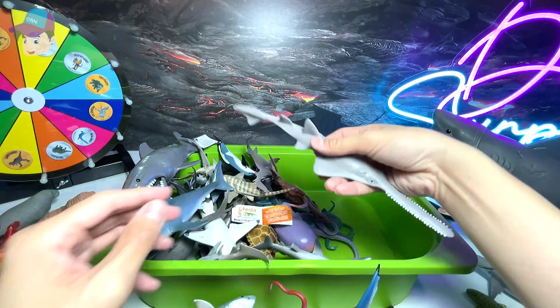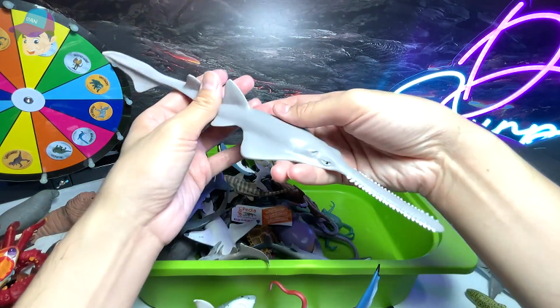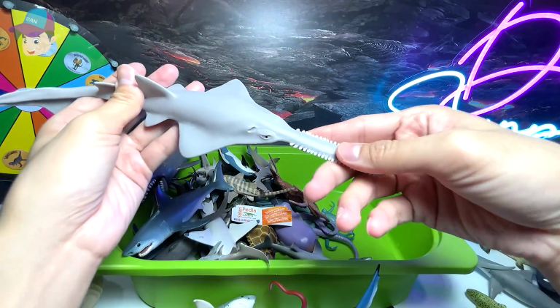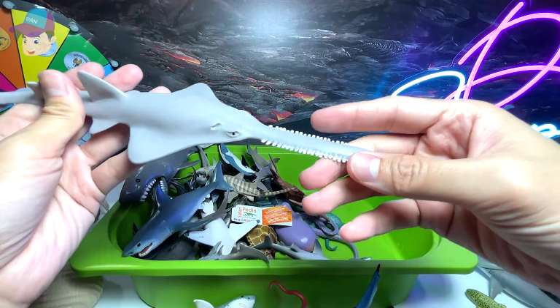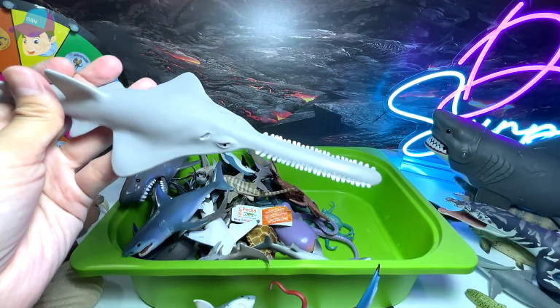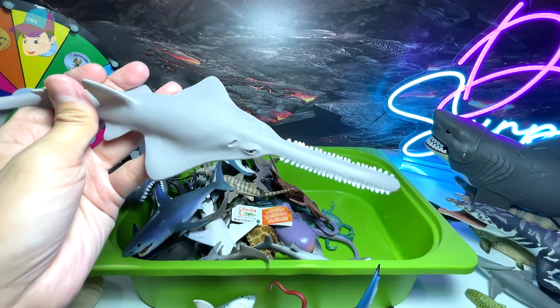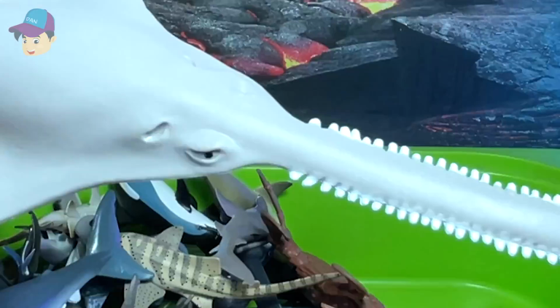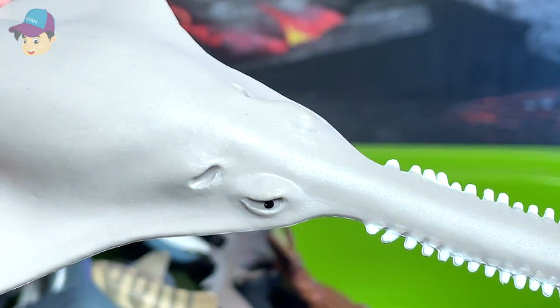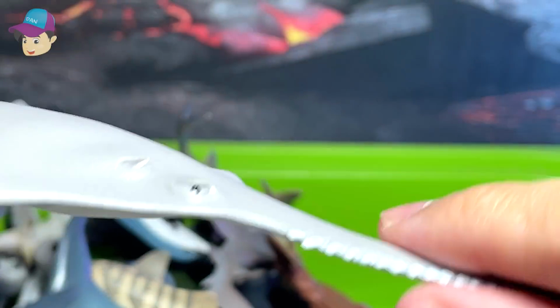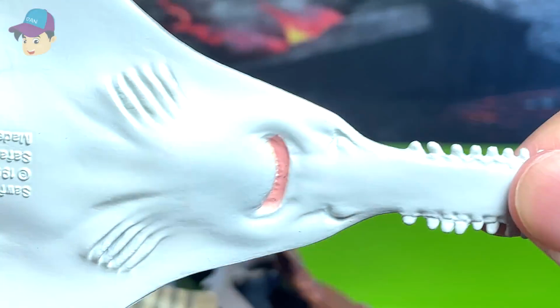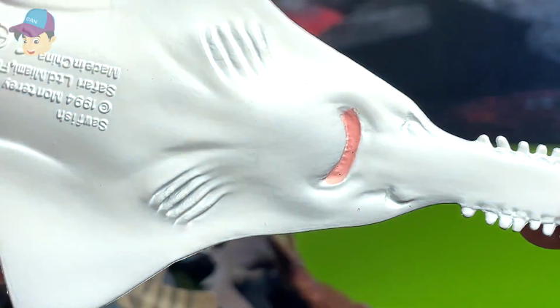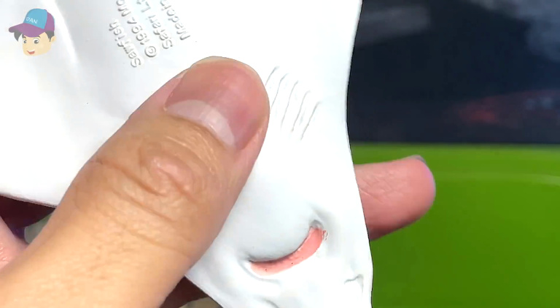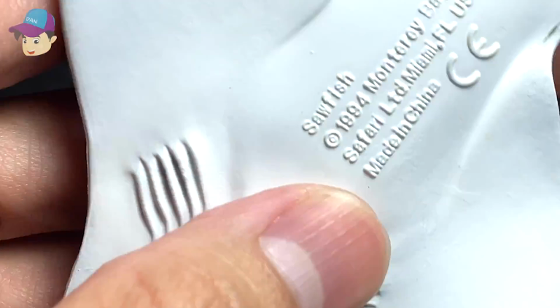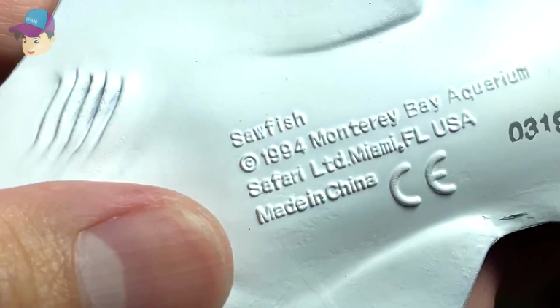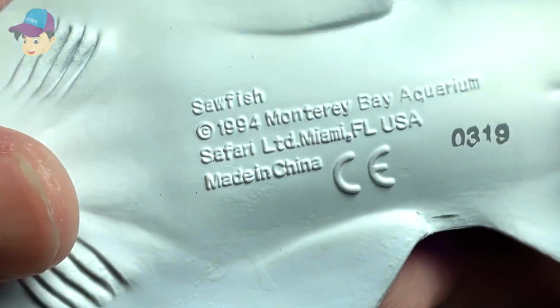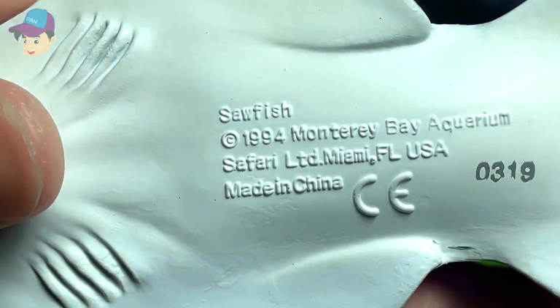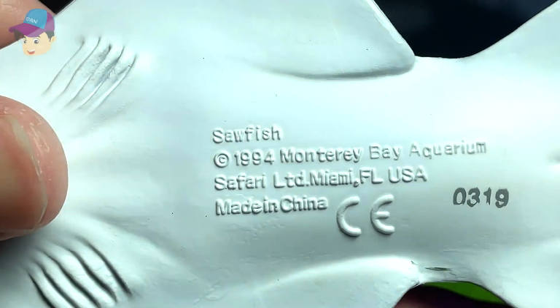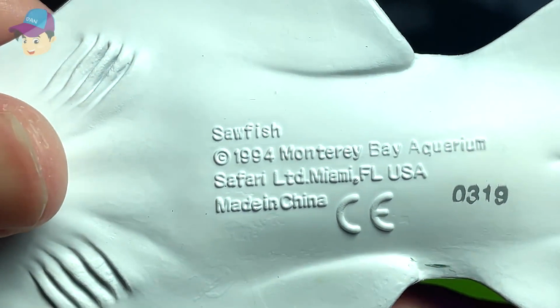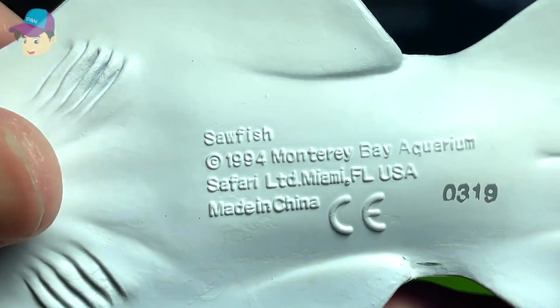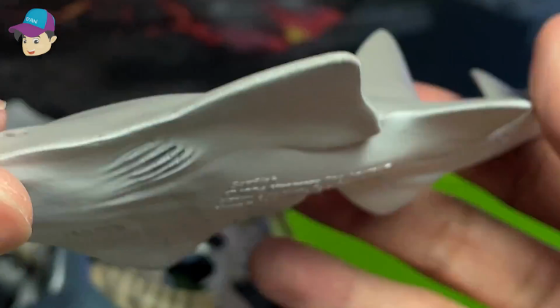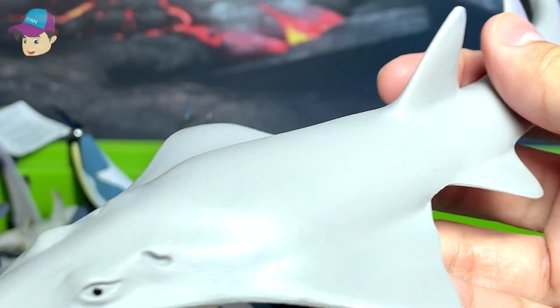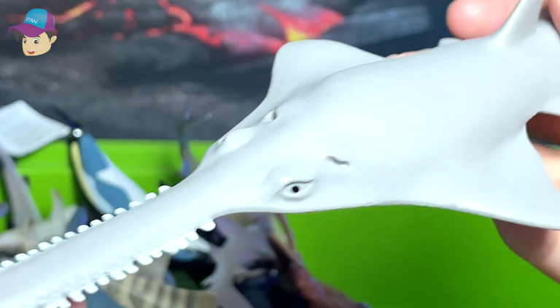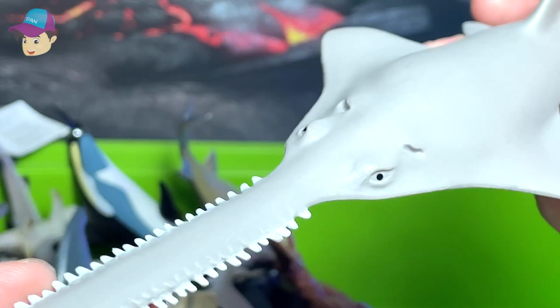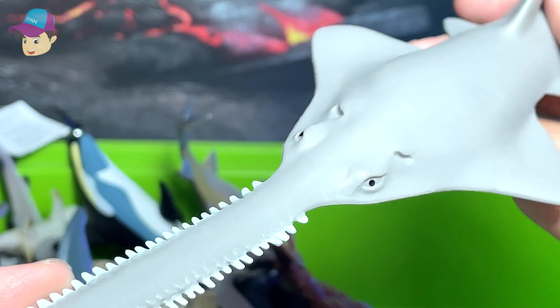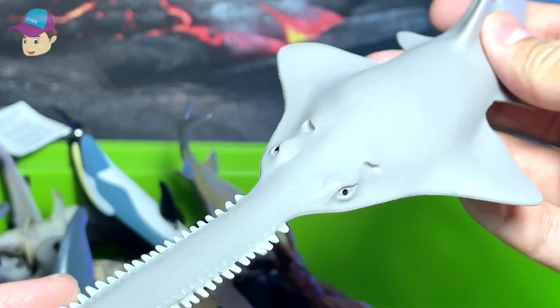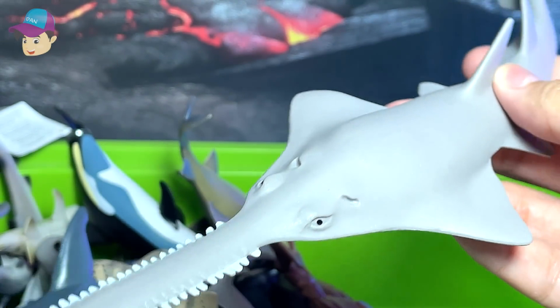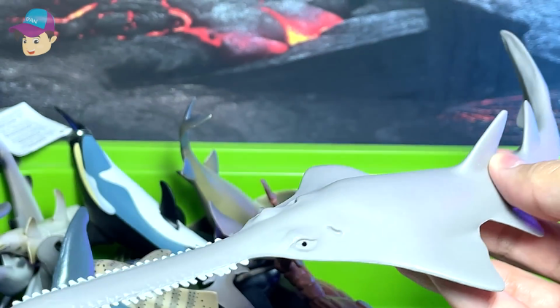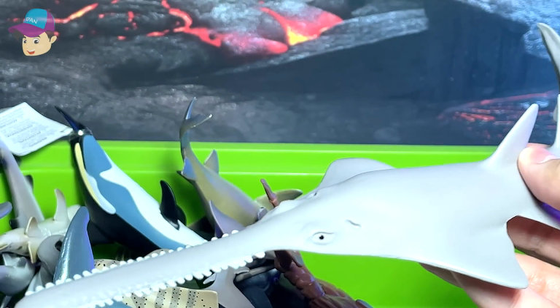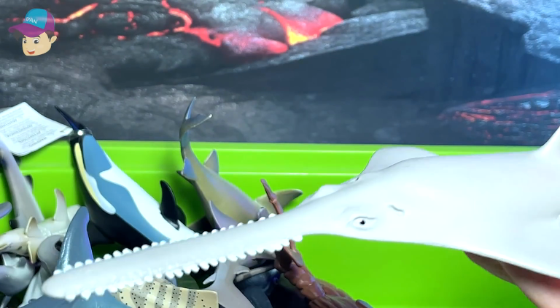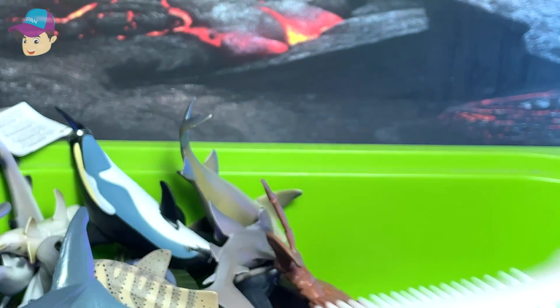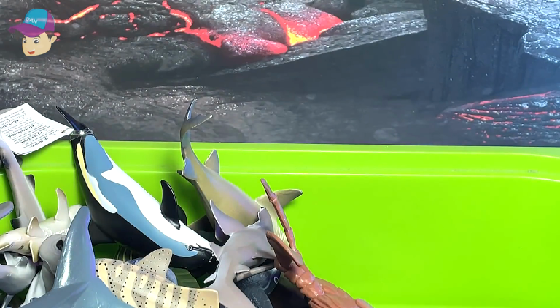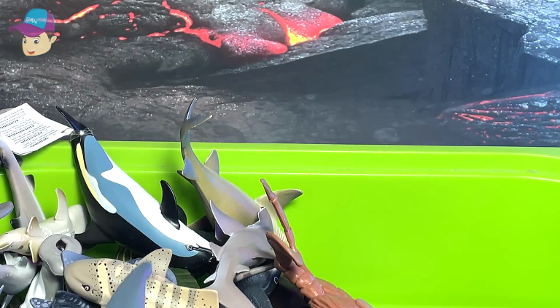This is a sawfish. The name is written right below. Is sawfish a shark? I'm not too sure, so if you guys know, please help me out in the comments.